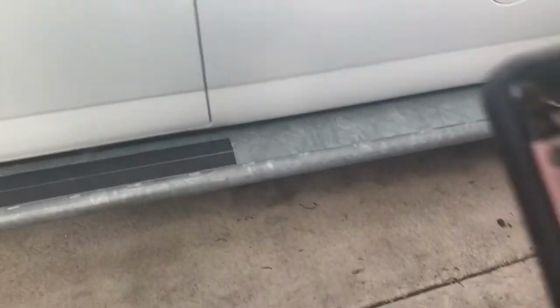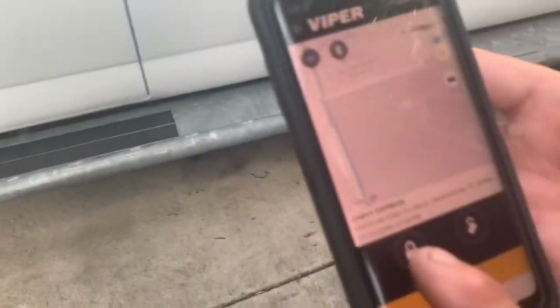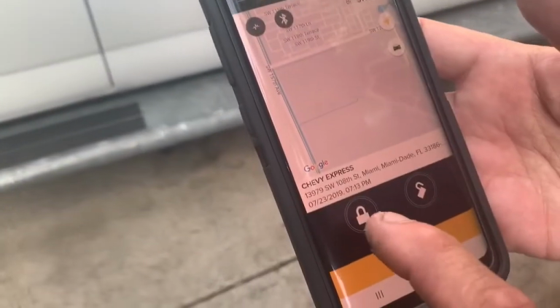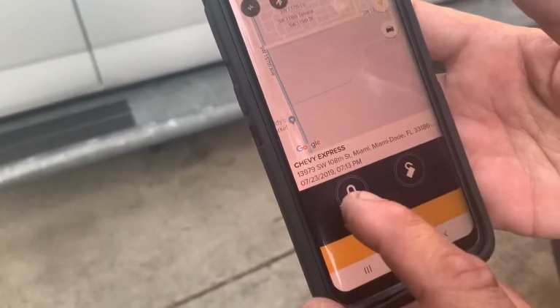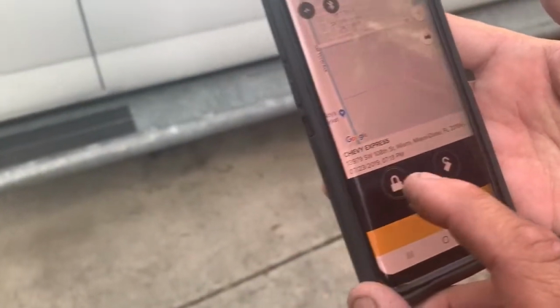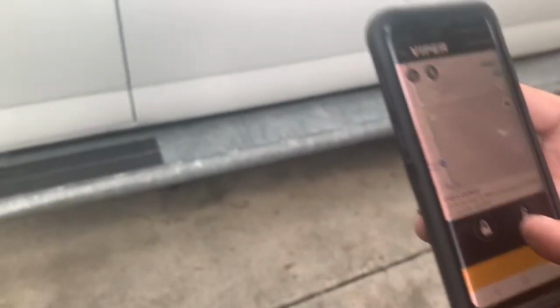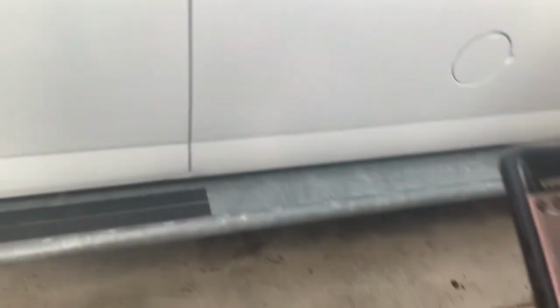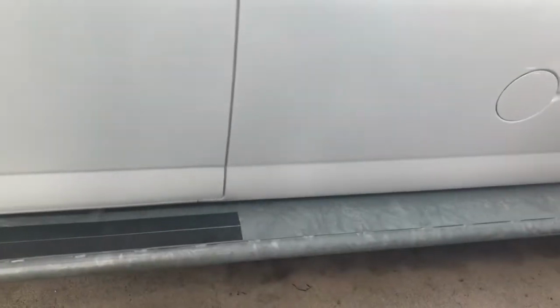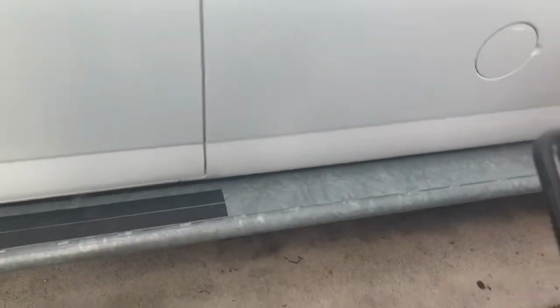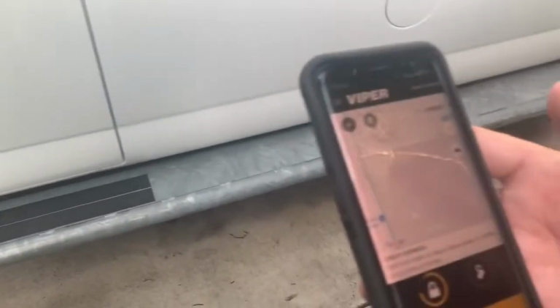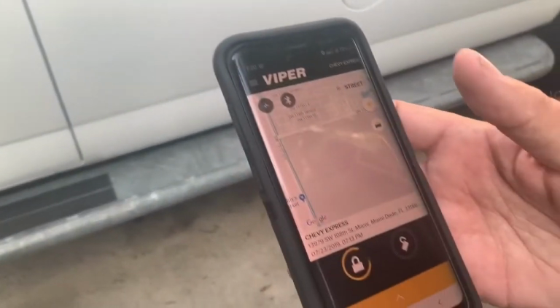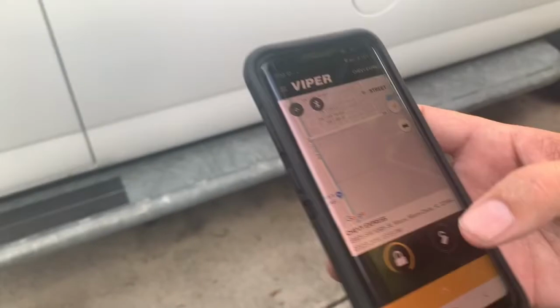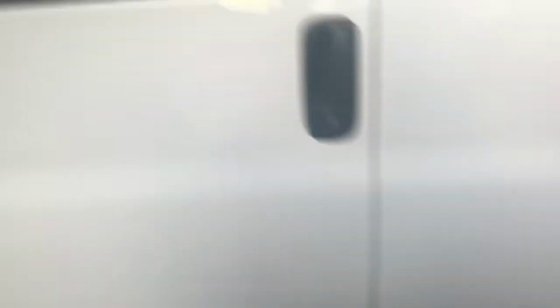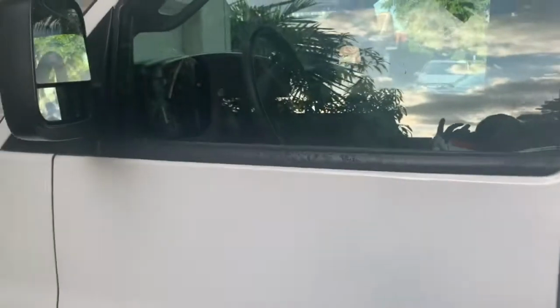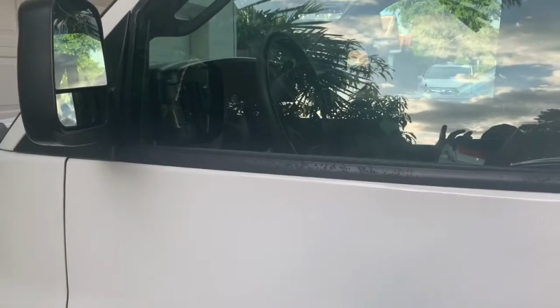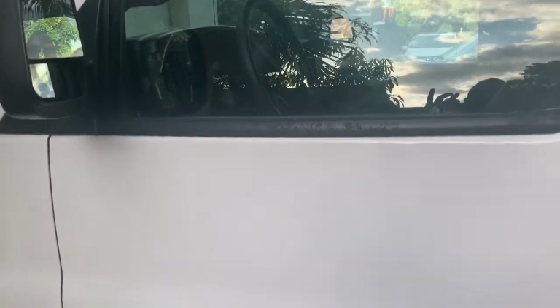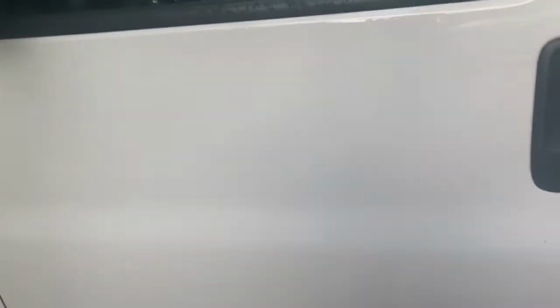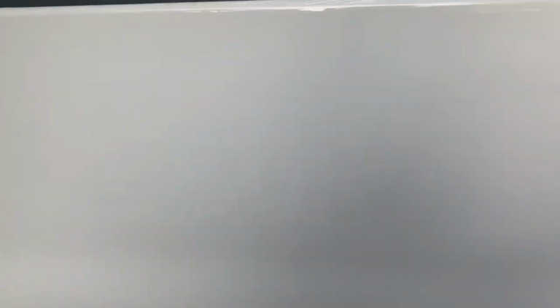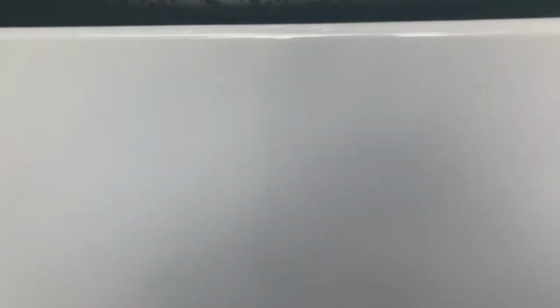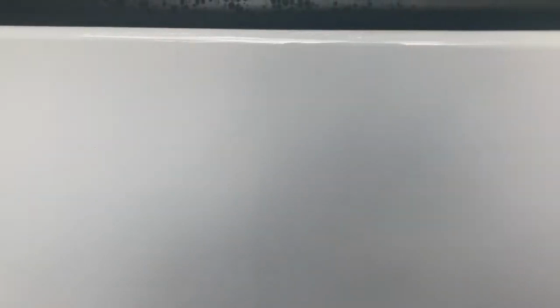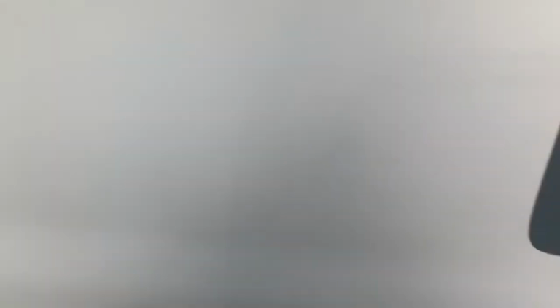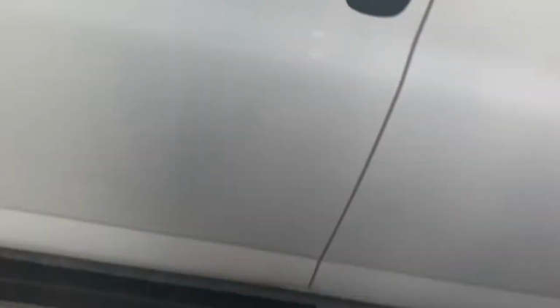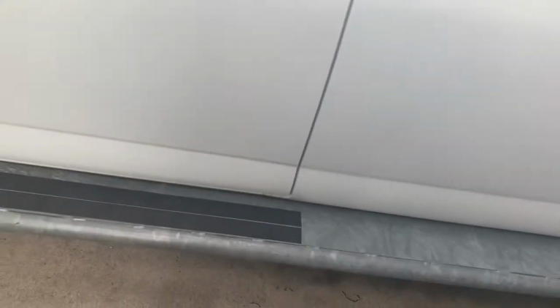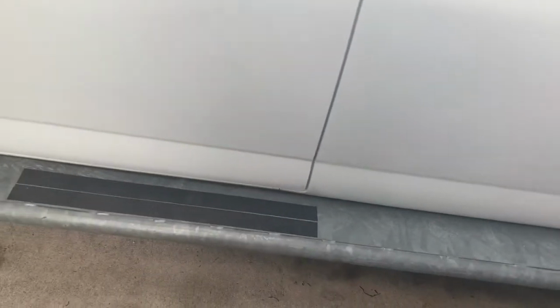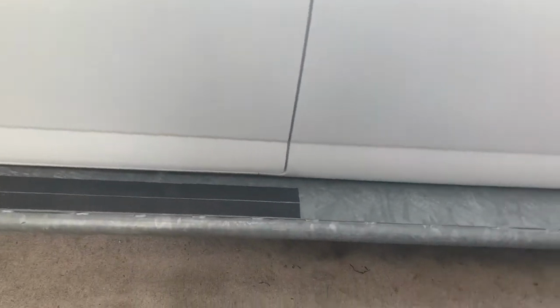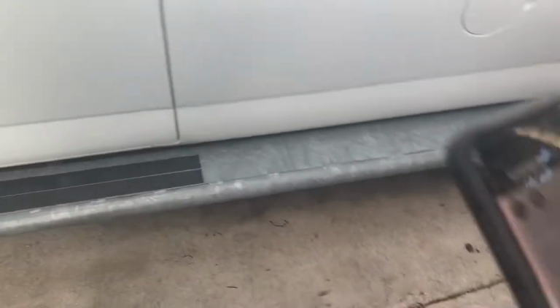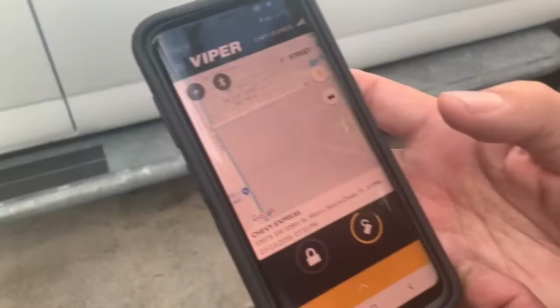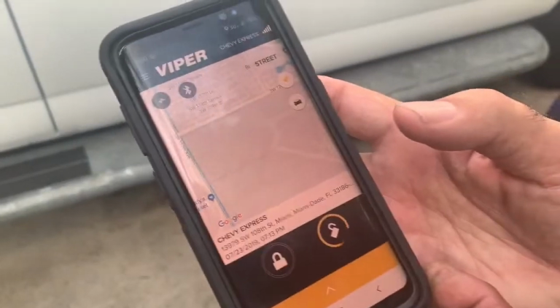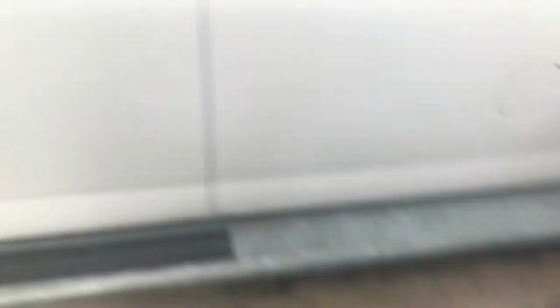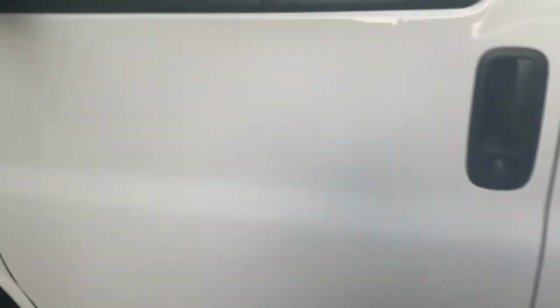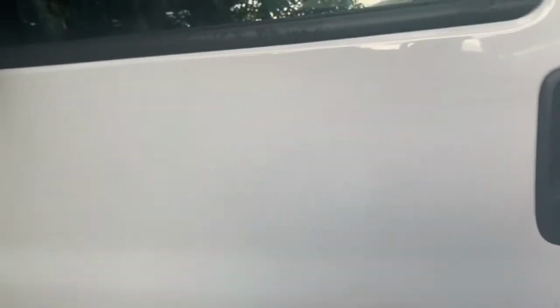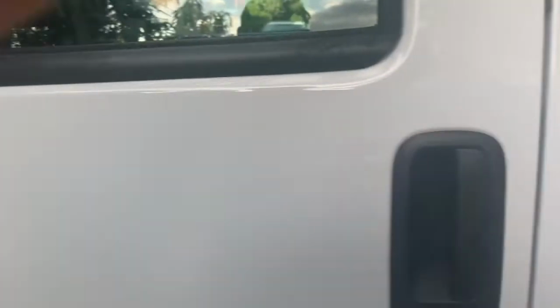To arm the alarm, you're going to hit lock — that locks the doors and arms the system. To disarm it, you're going to hit unlock, which unlocks your doors.